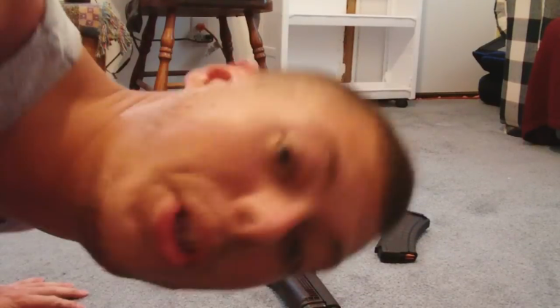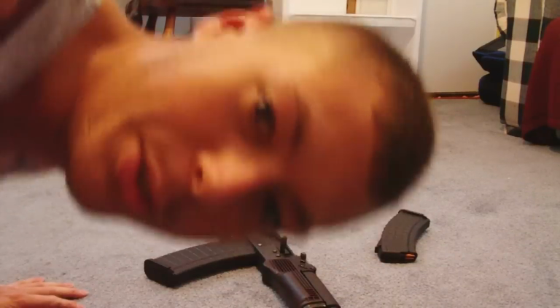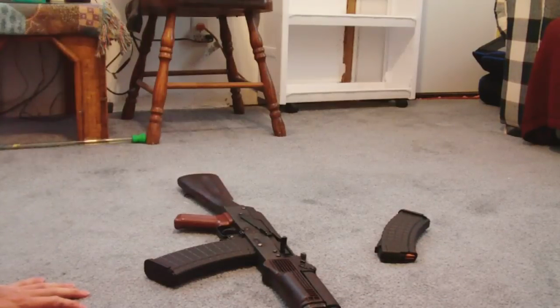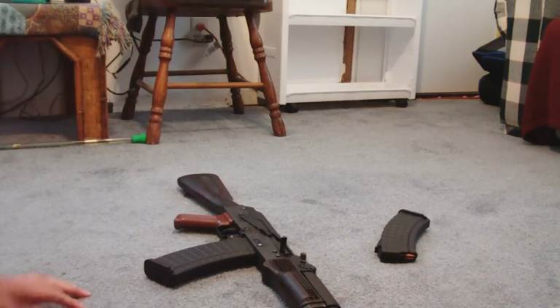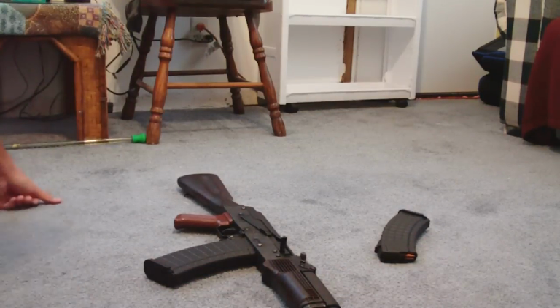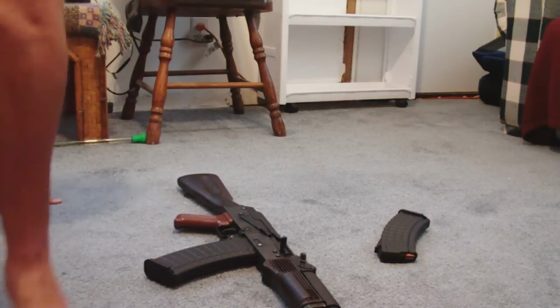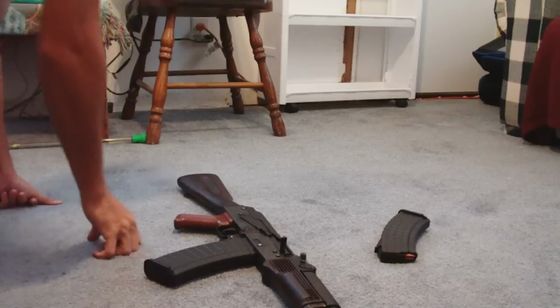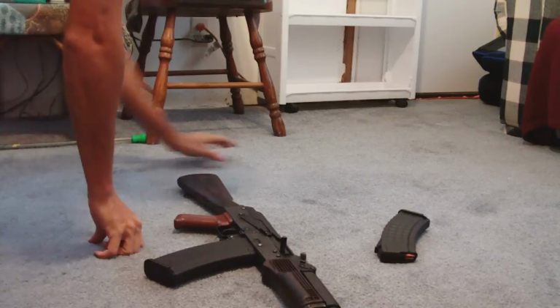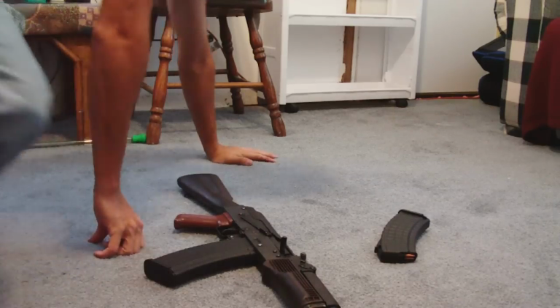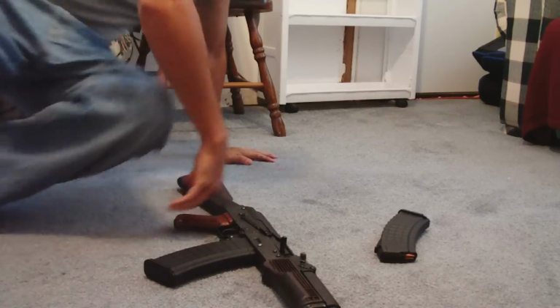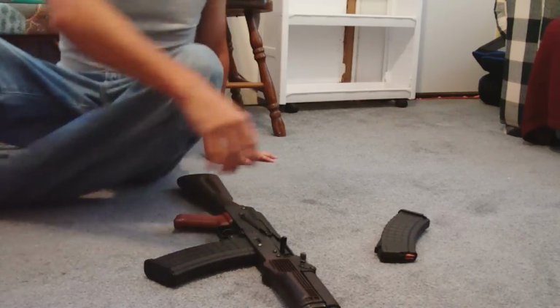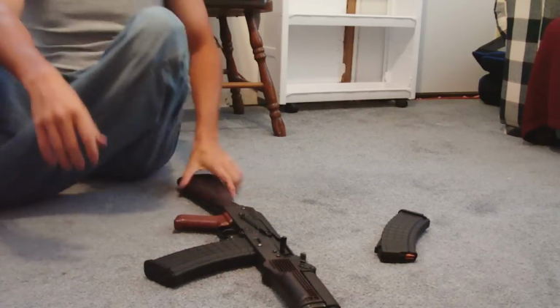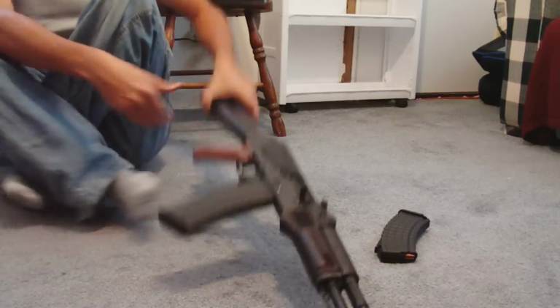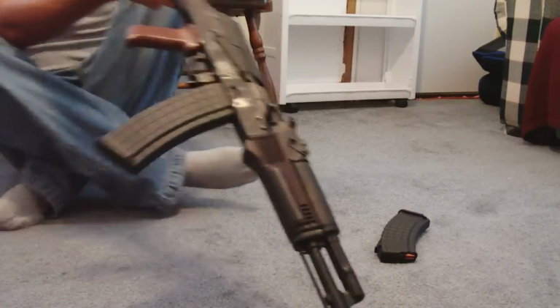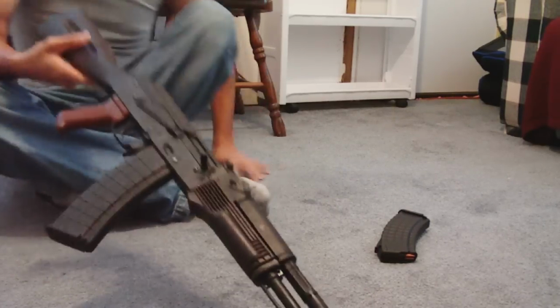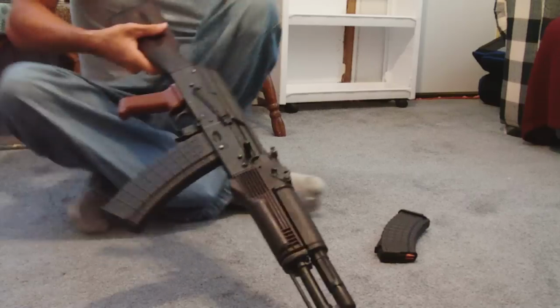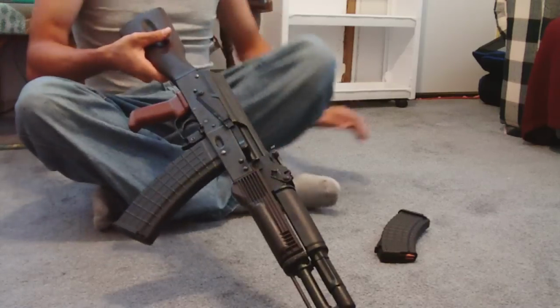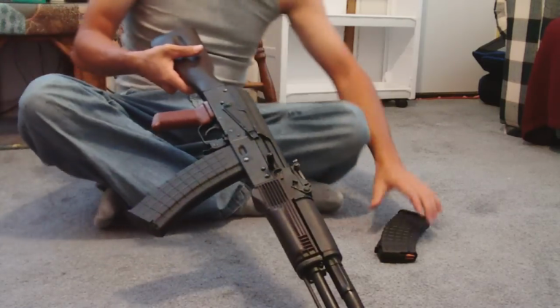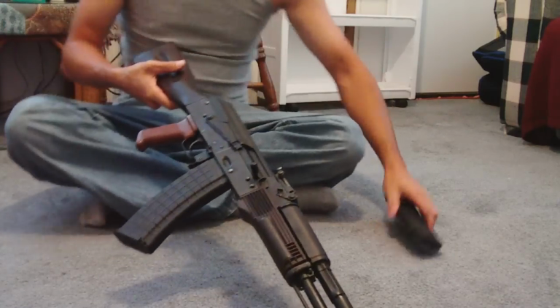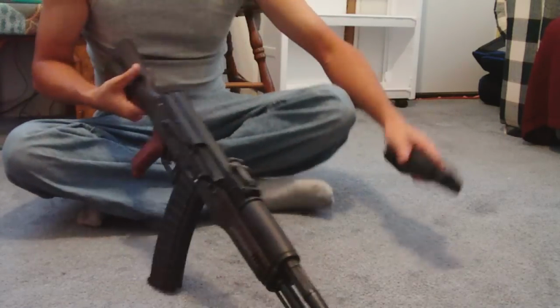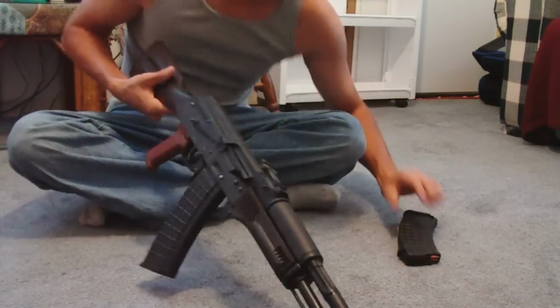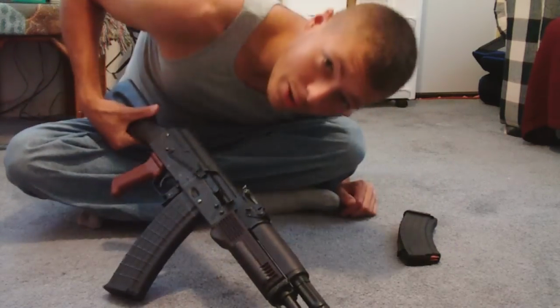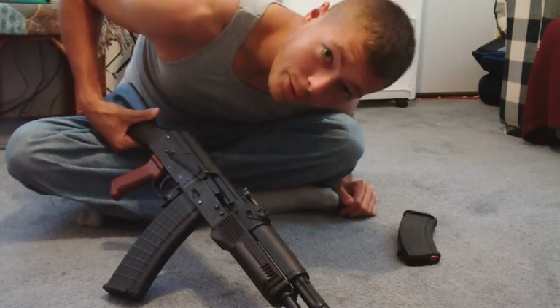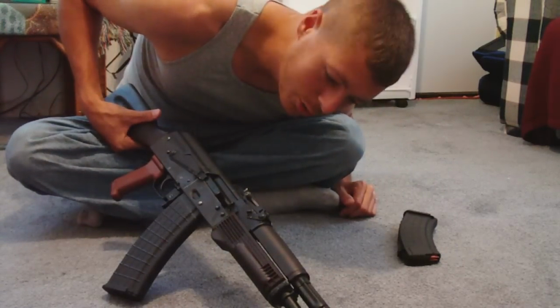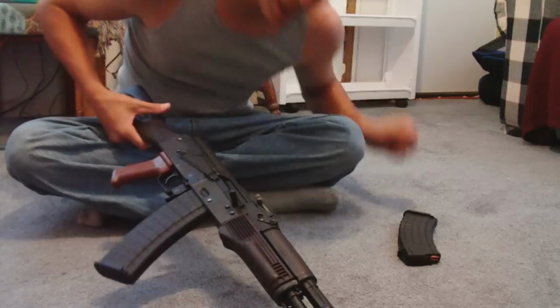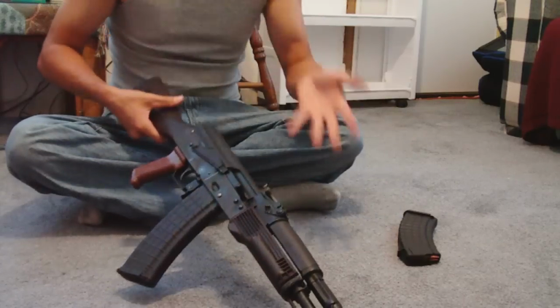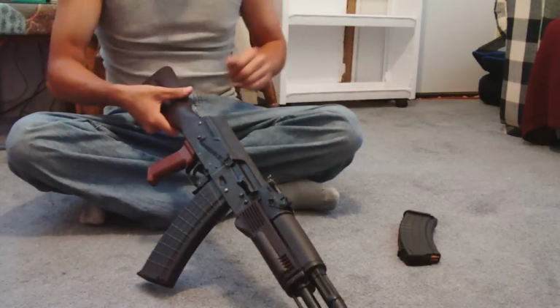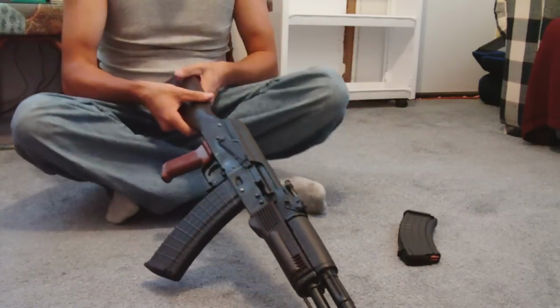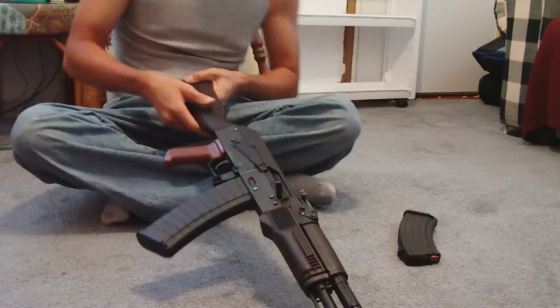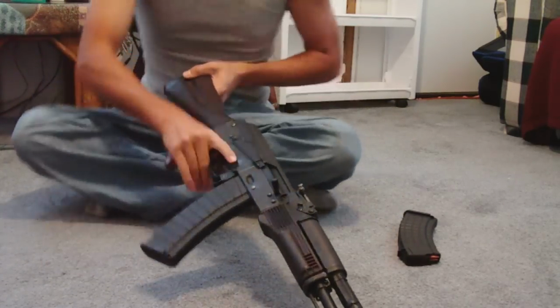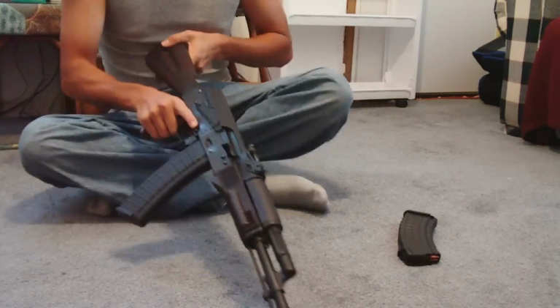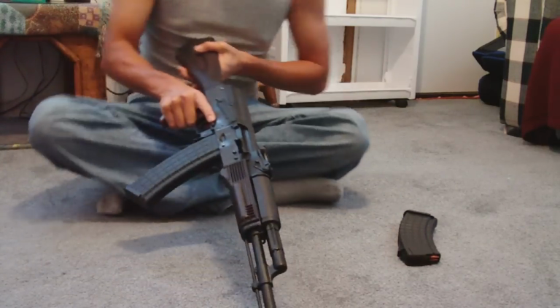Sup bitches. Alright, I'm feeling goofy today. I noticed I haven't made a disassembly video on any gun that I own, and there's about a million of them out there on YouTube. So I decided I'm going to do one on how I would do one.